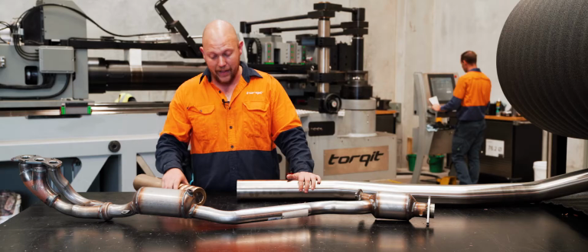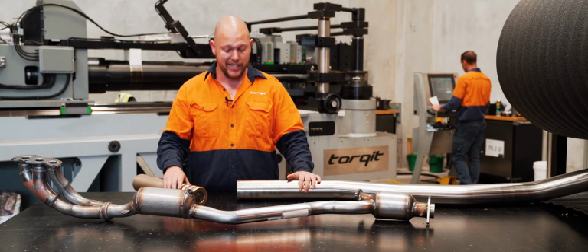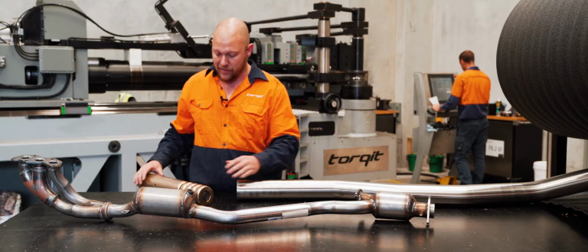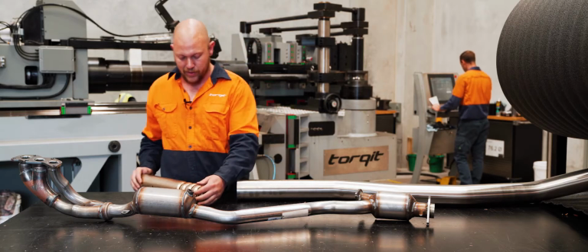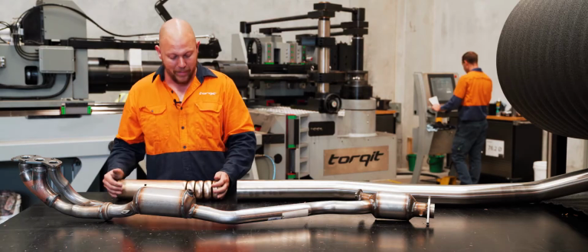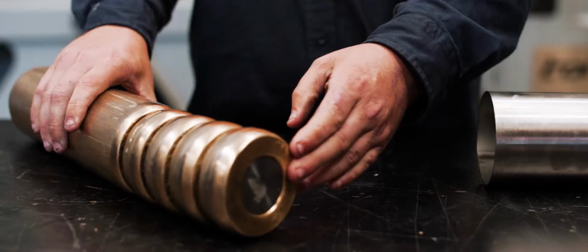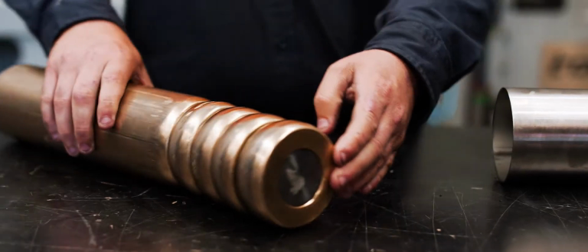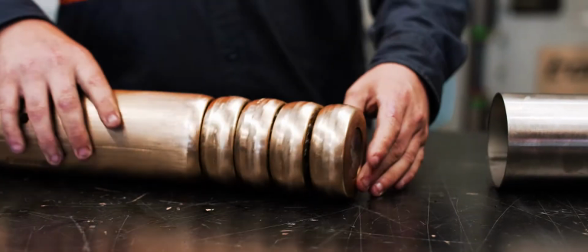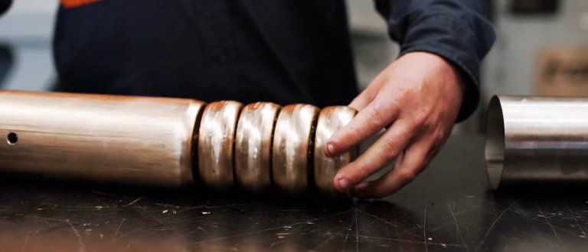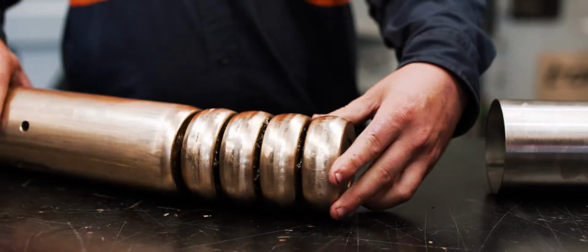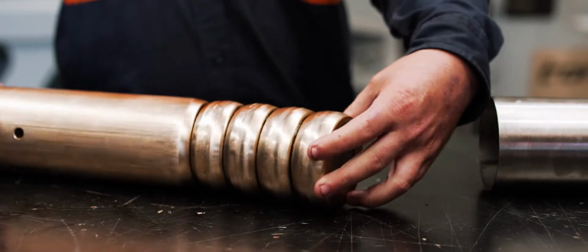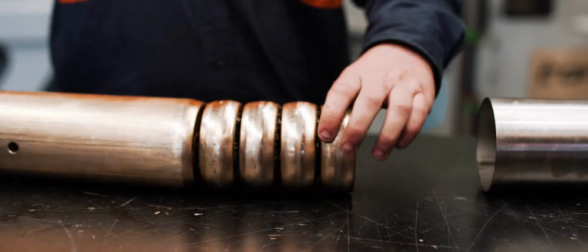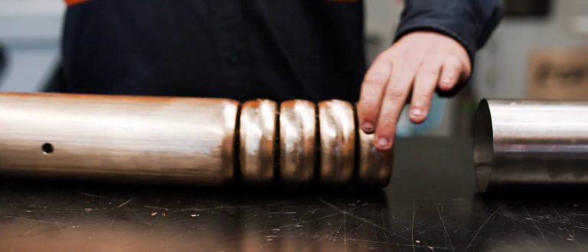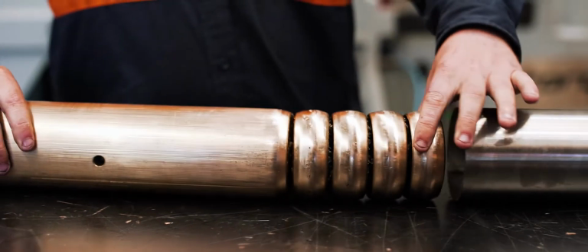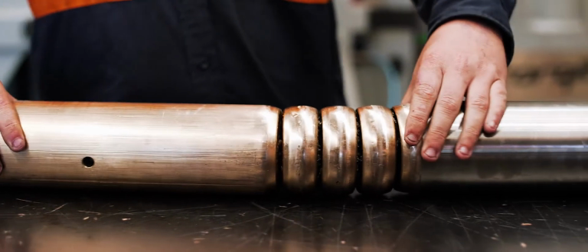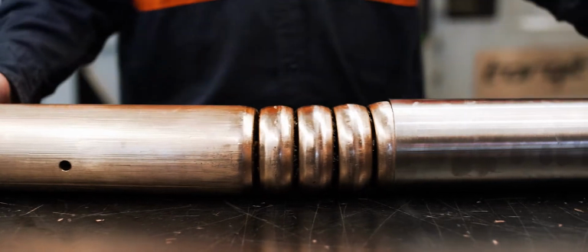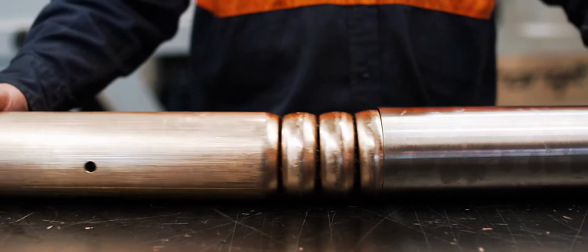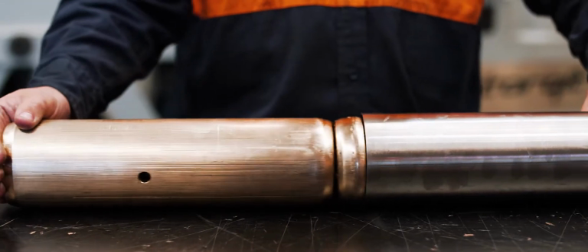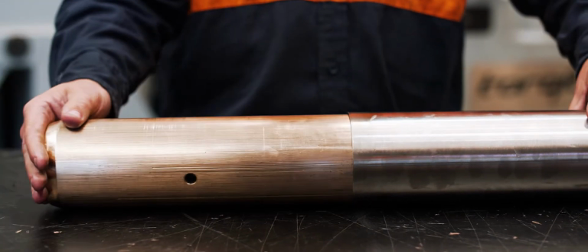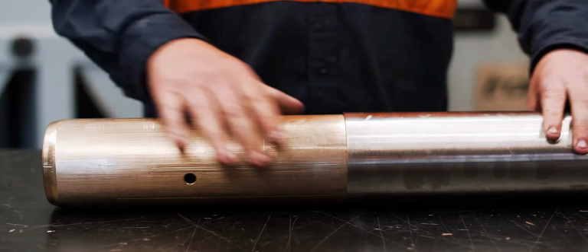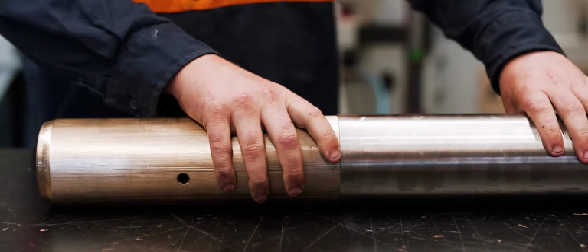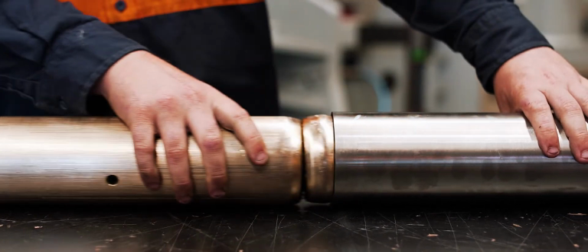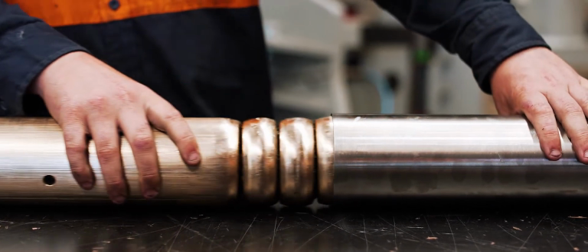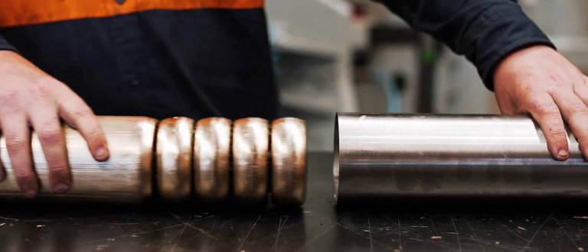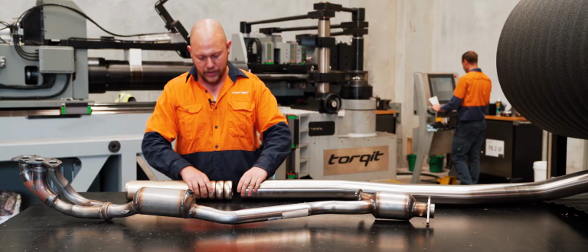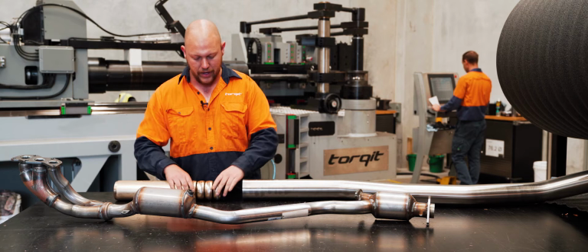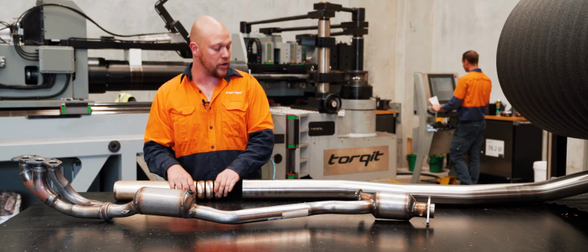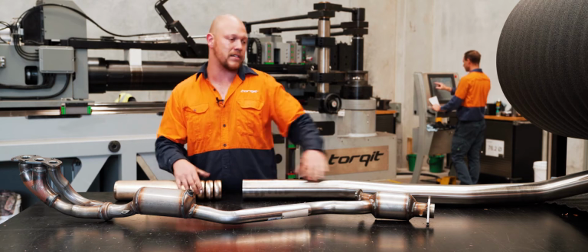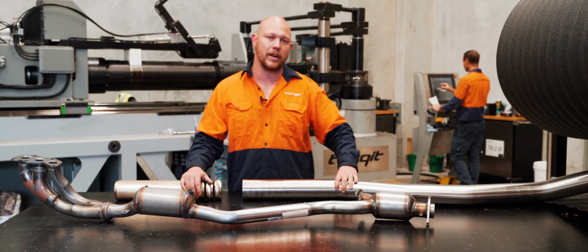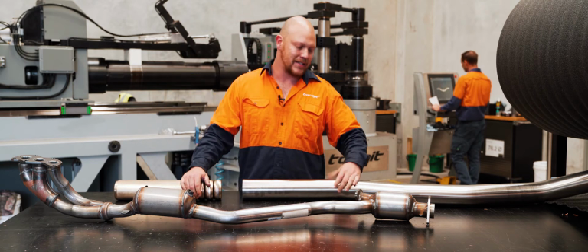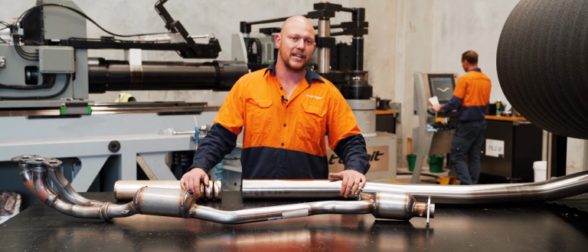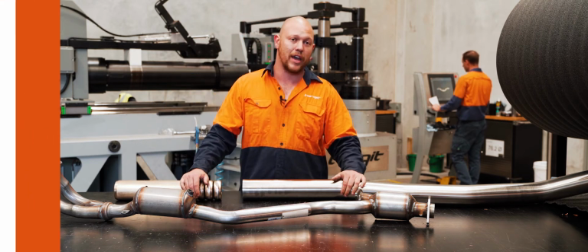How that's actually achieved is with the mandrel itself, which goes inside the pipe during the bending process. It physically fits clean inside this, and as the pipe gets pulled through the machine and the bend is made, these parts on the inside ensure that the inside diameter stays at its full diameter.